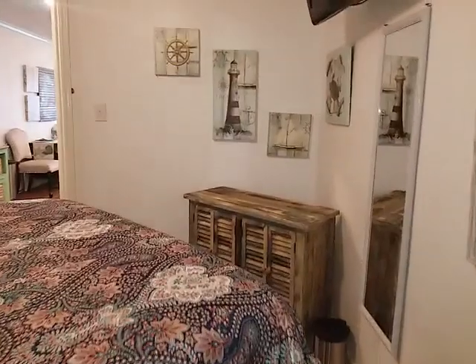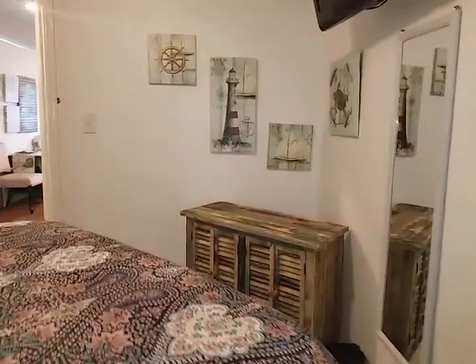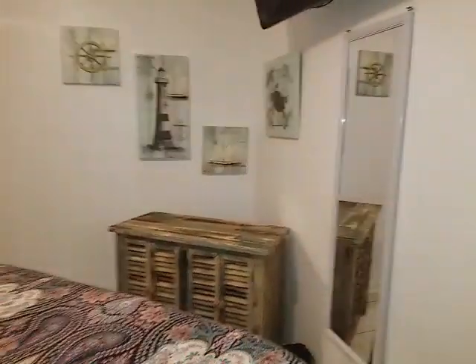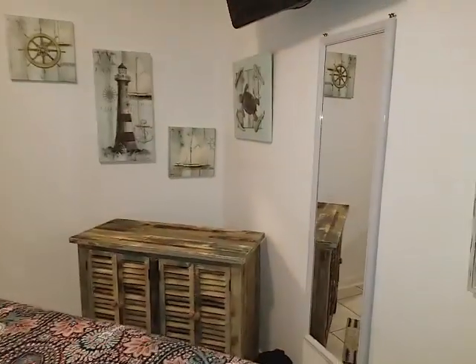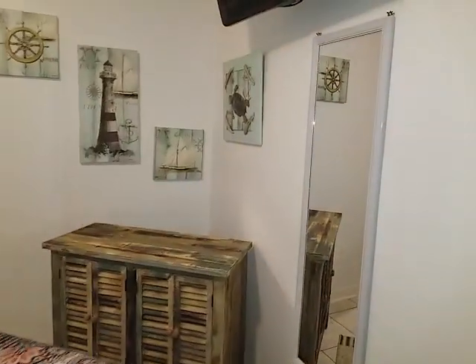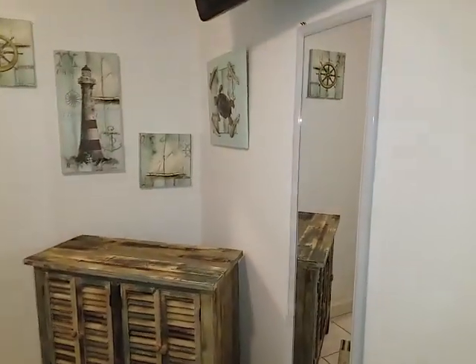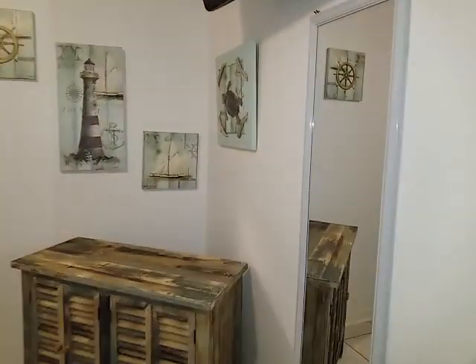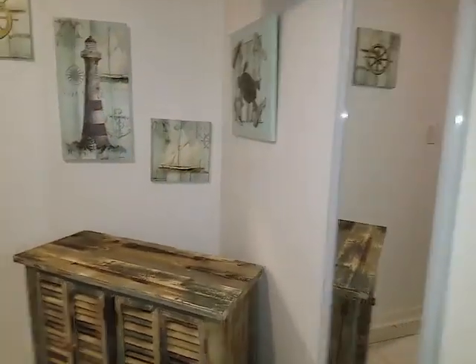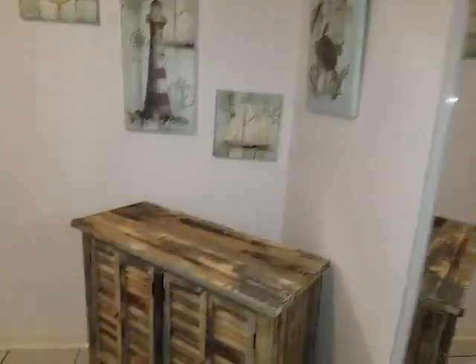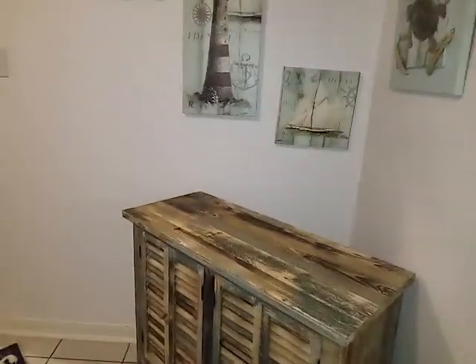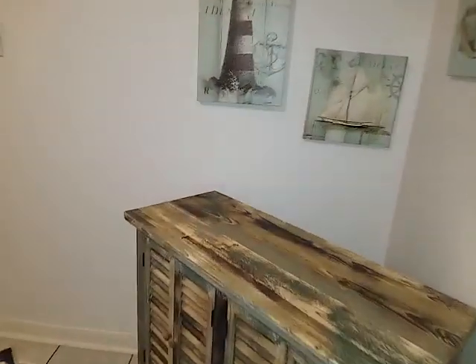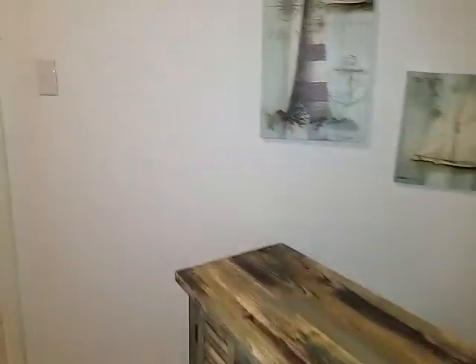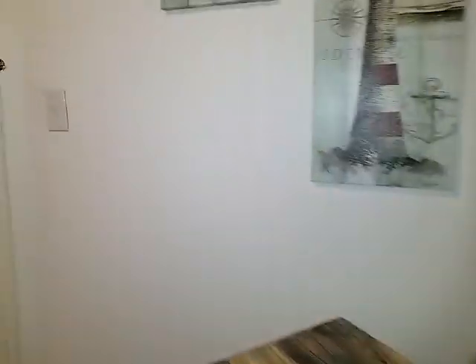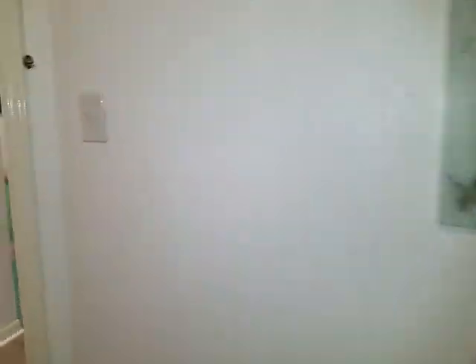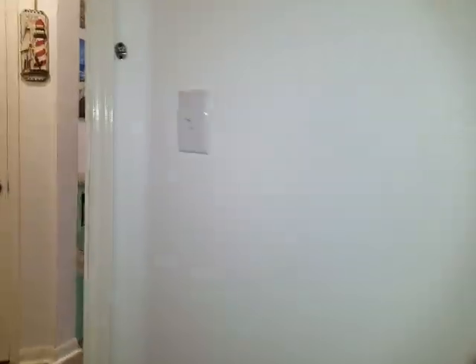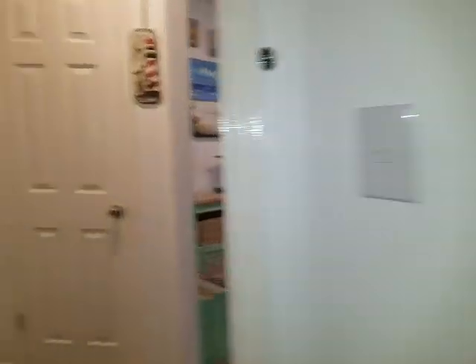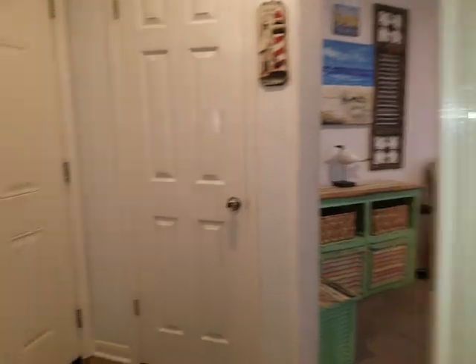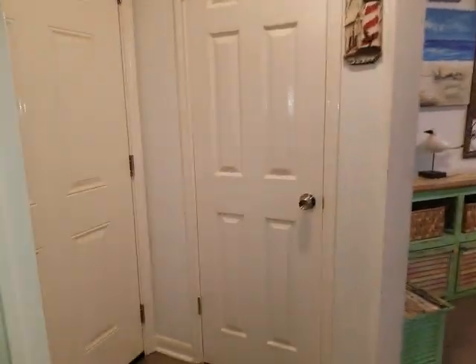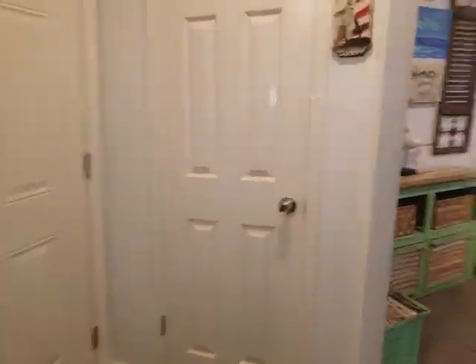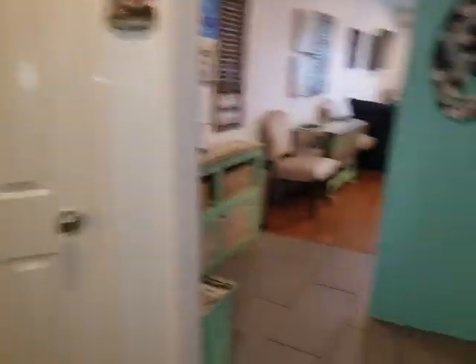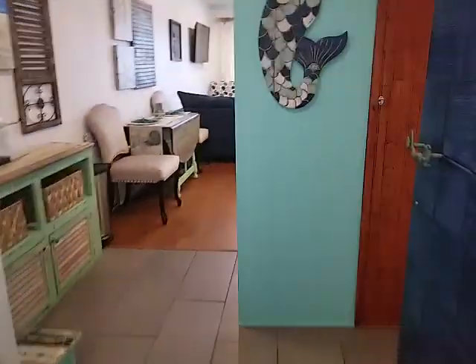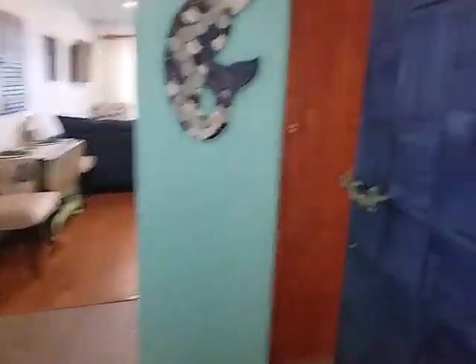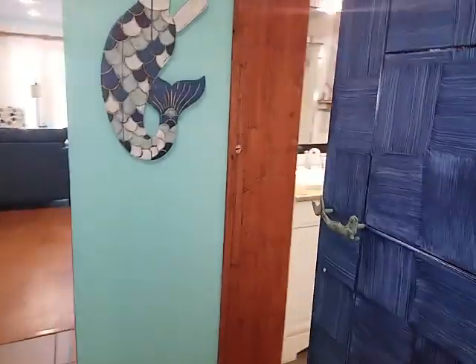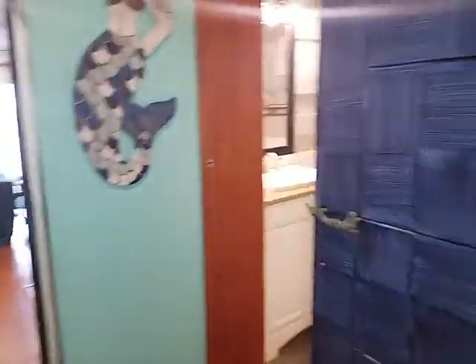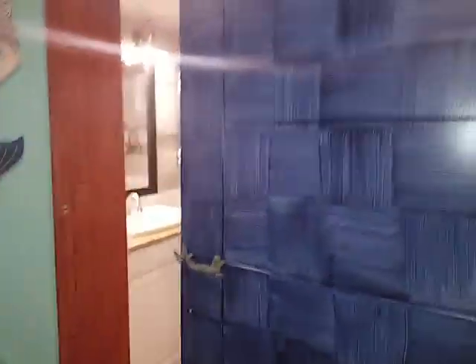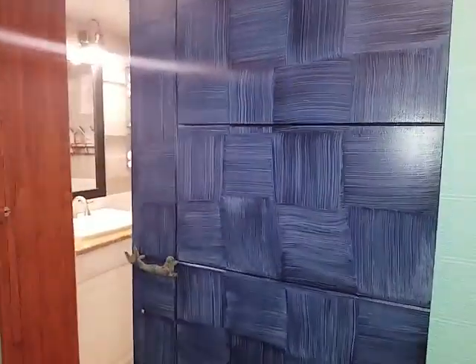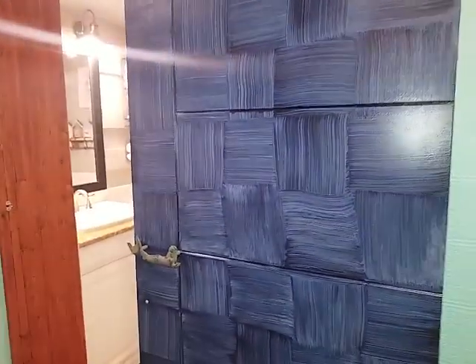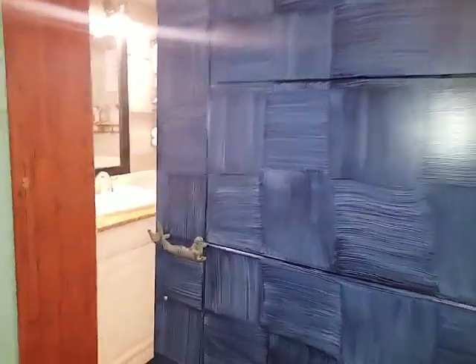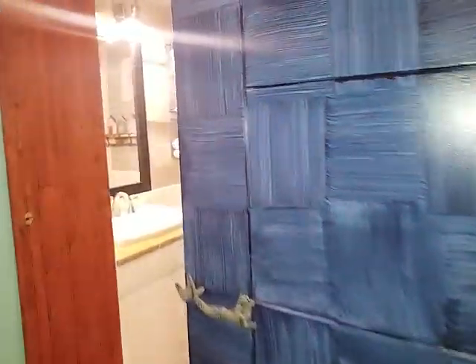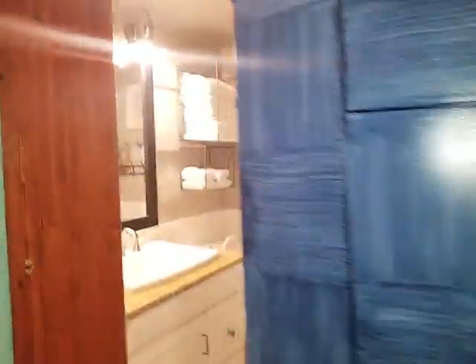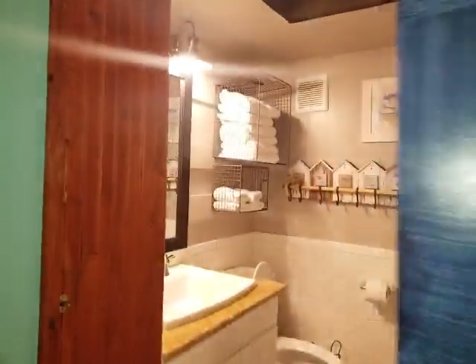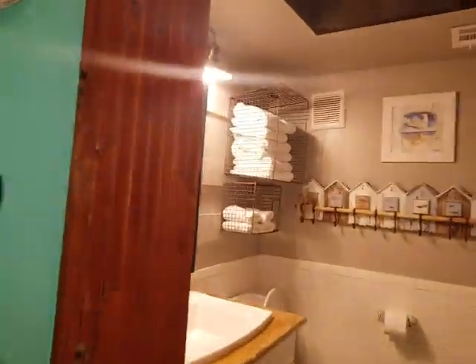Coming back out you've got a full length mirror and some space here. And then to the right, another door that matches that one — it's going to slide to the side.